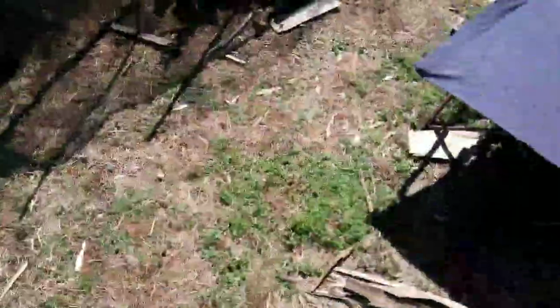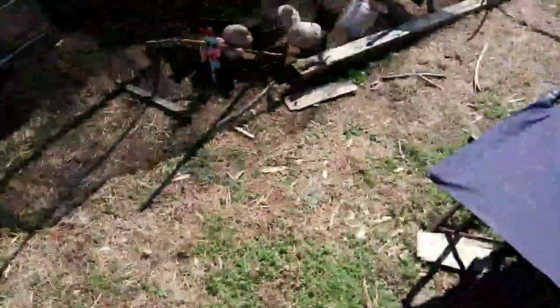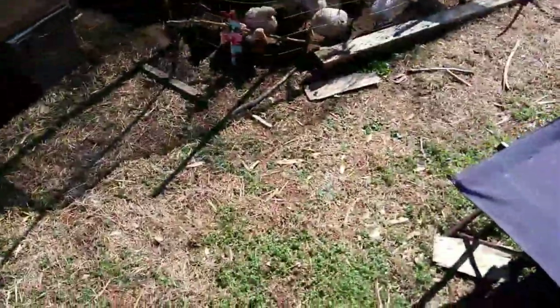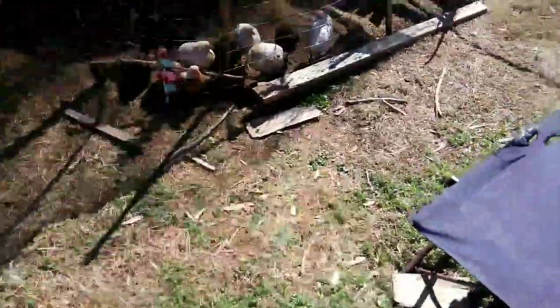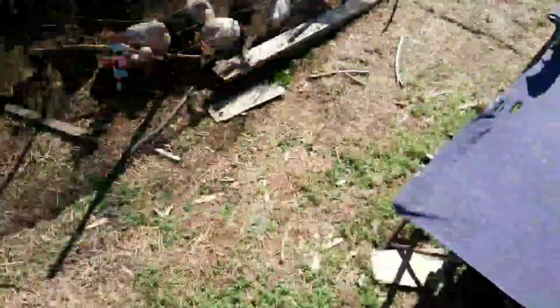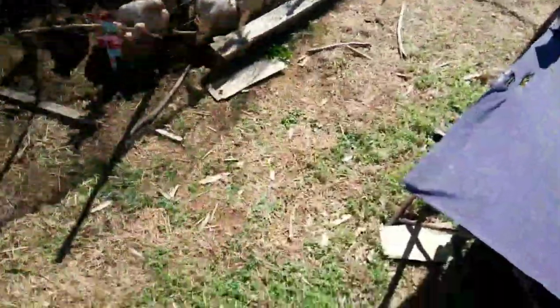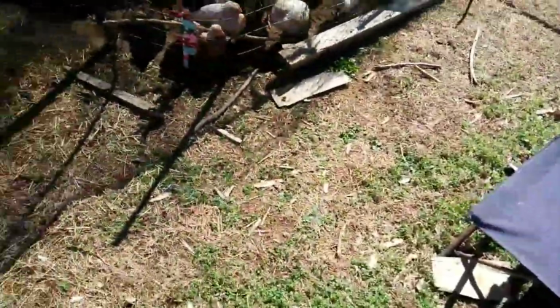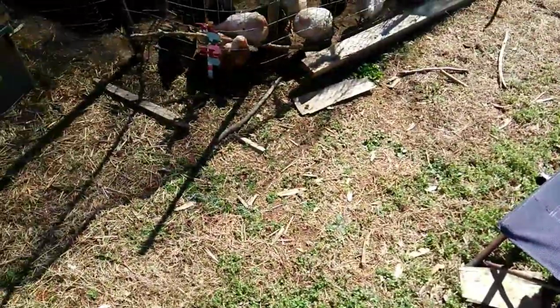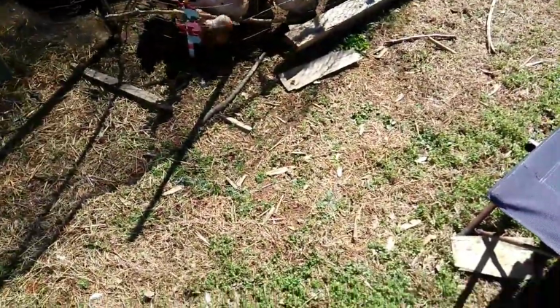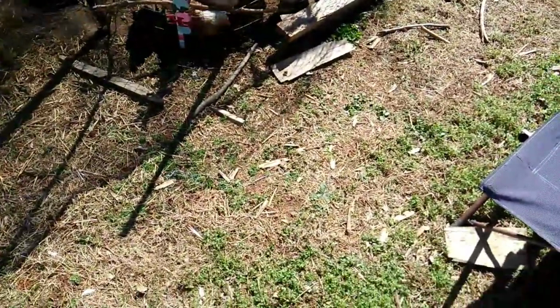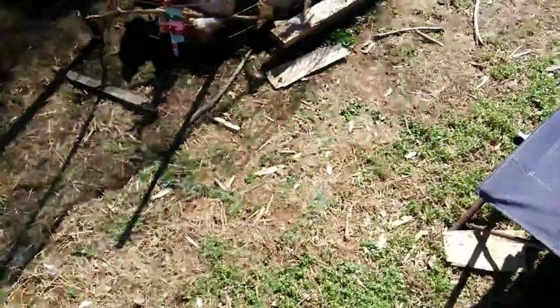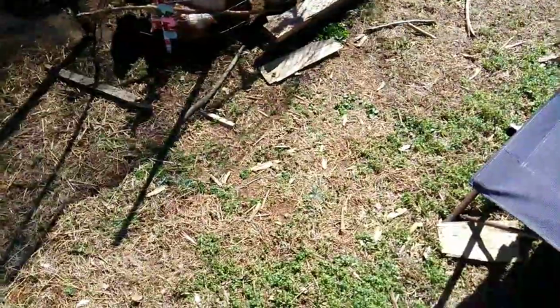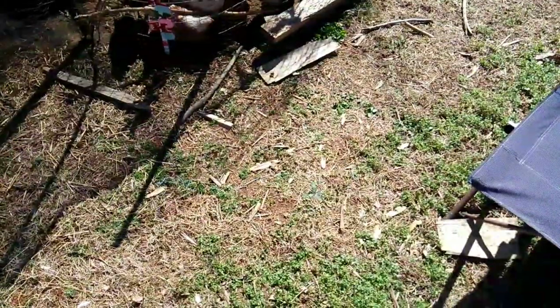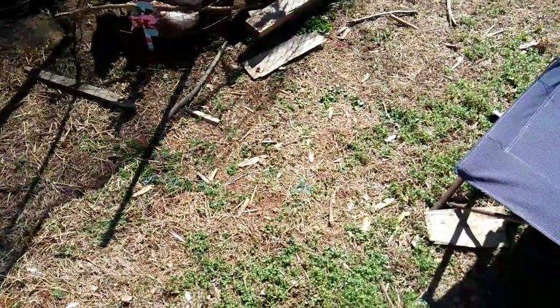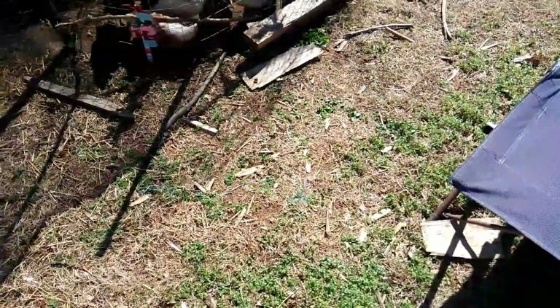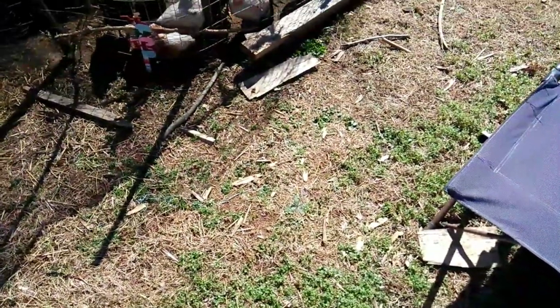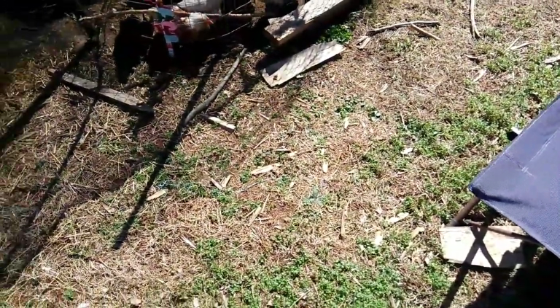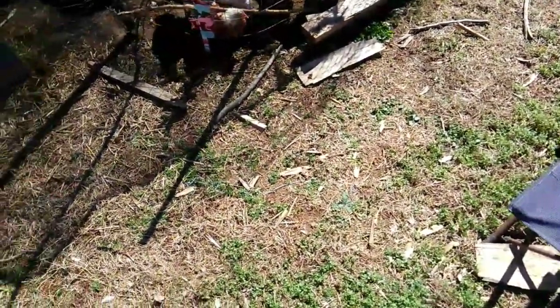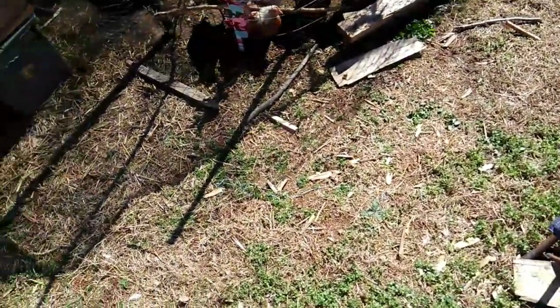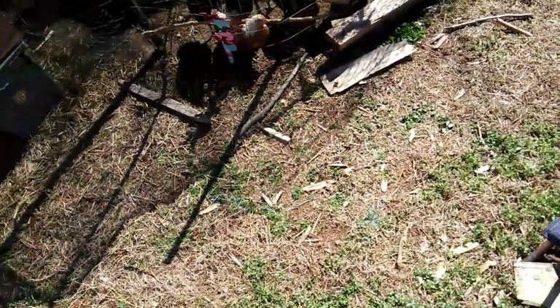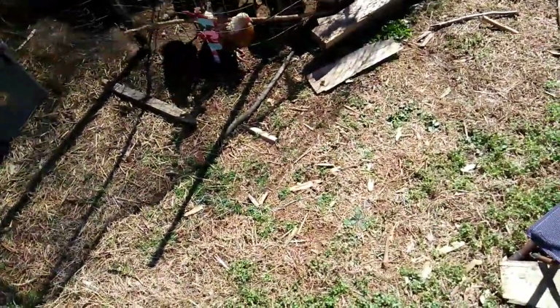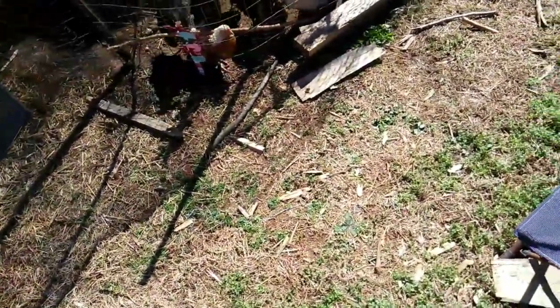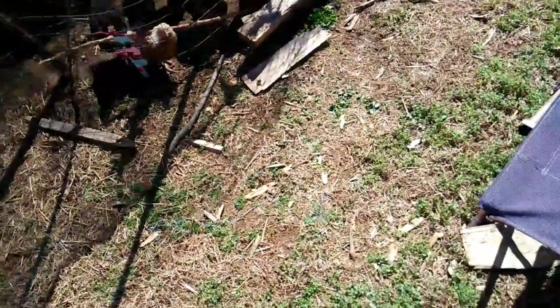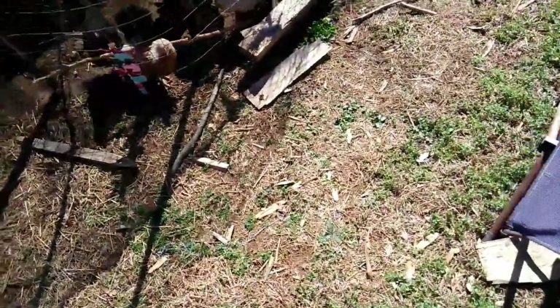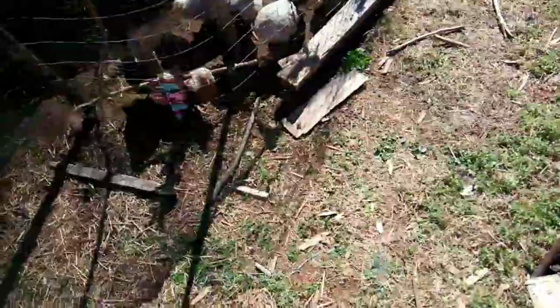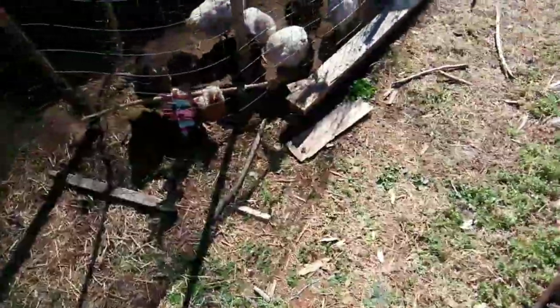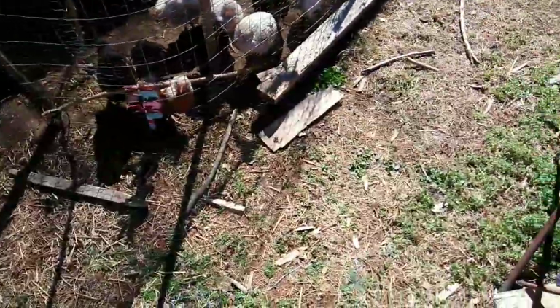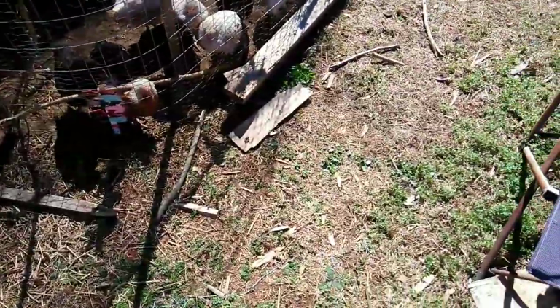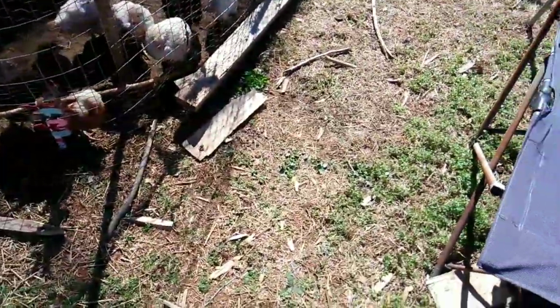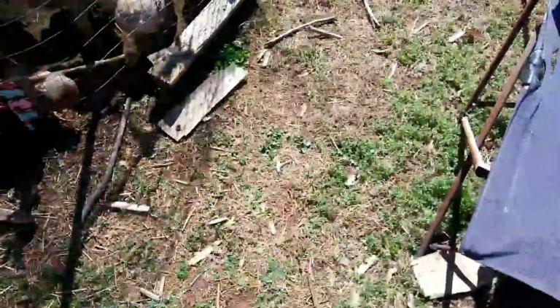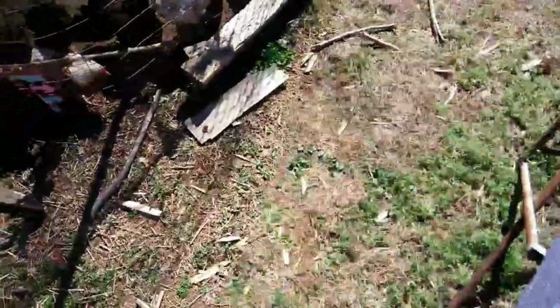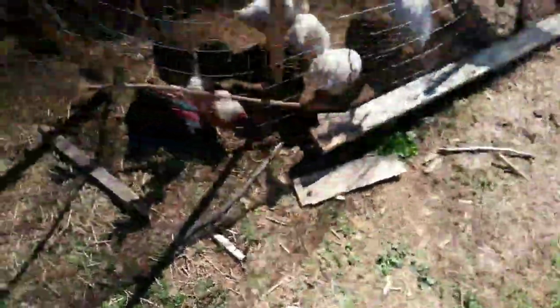Hello, today I'm showing you my baby chicken coop. I use this for when I'm trying to let the babies grow out some. Here it is.